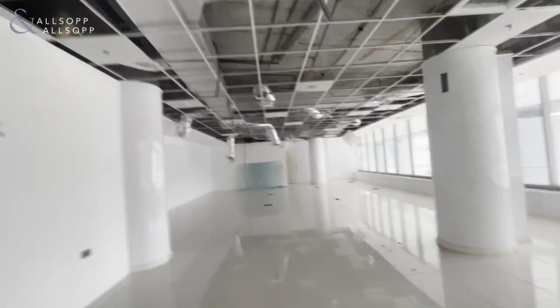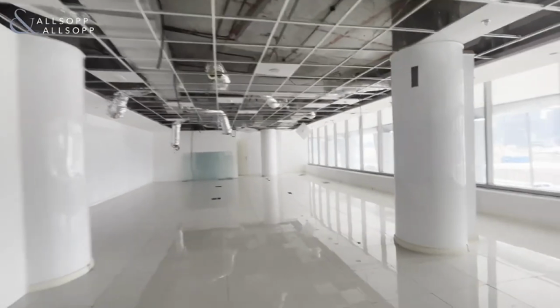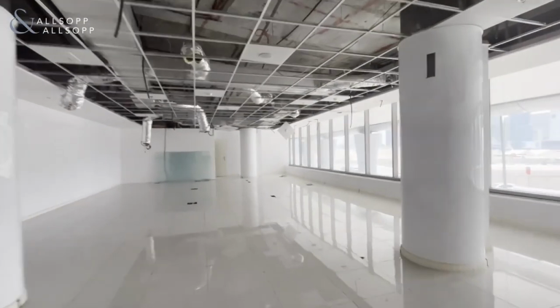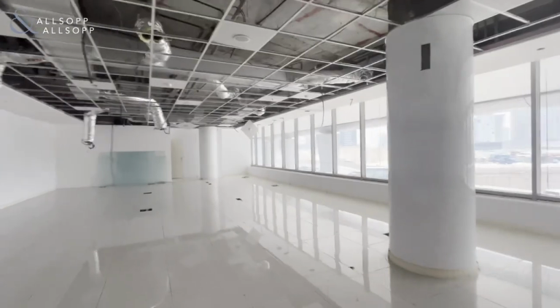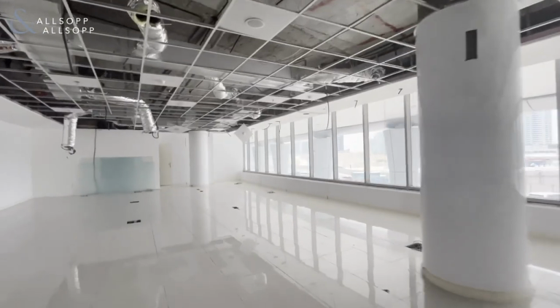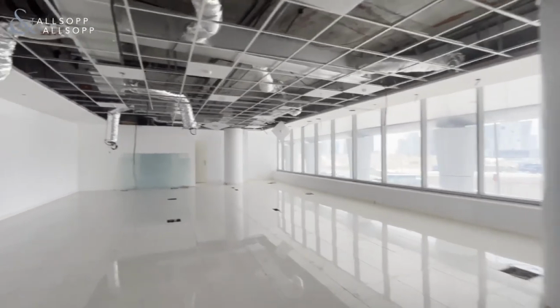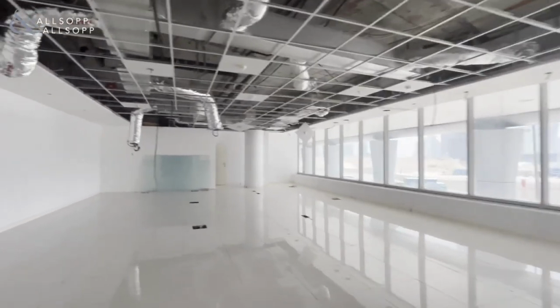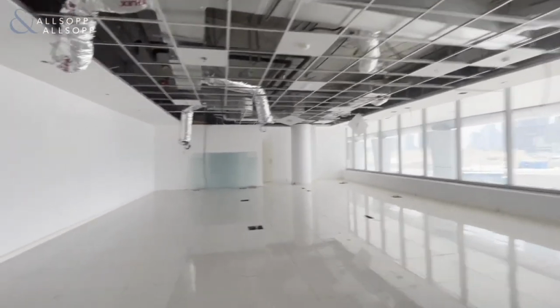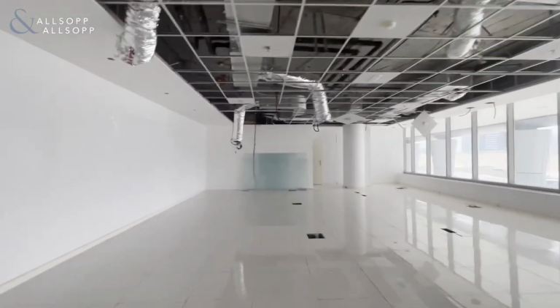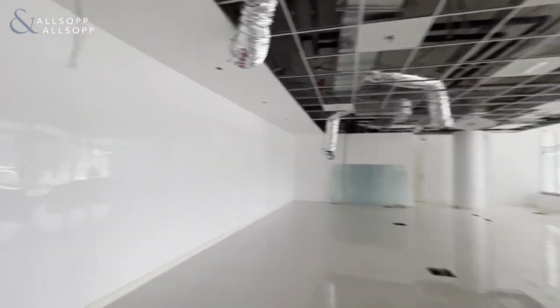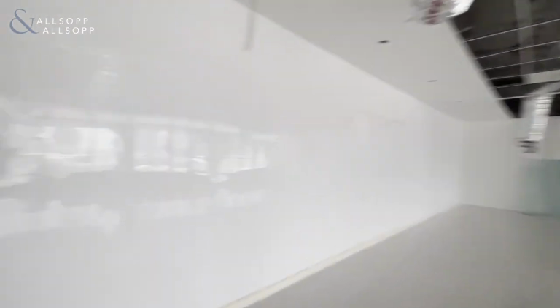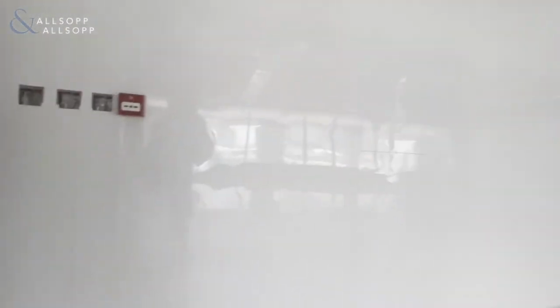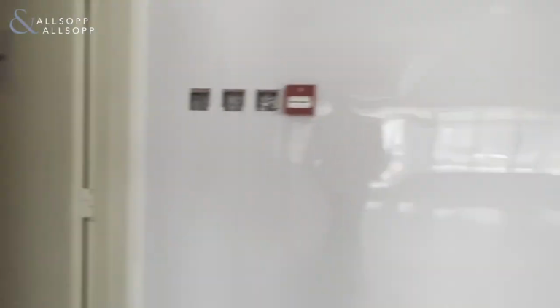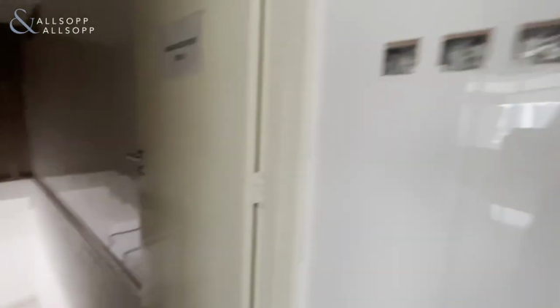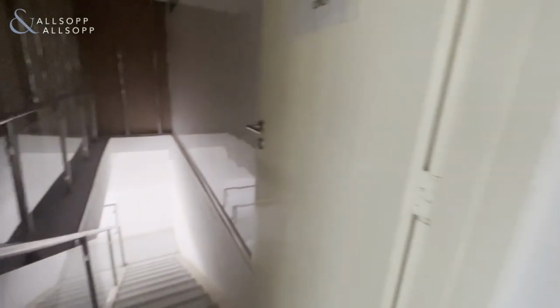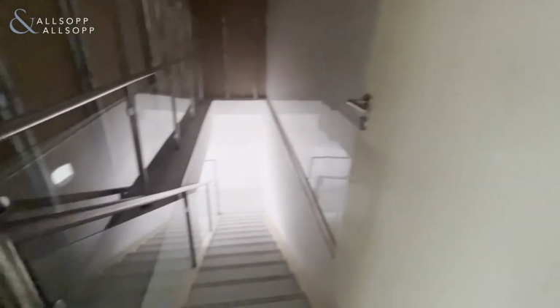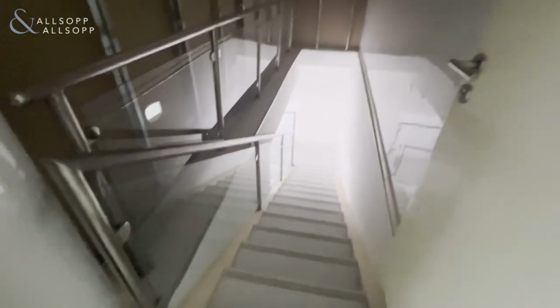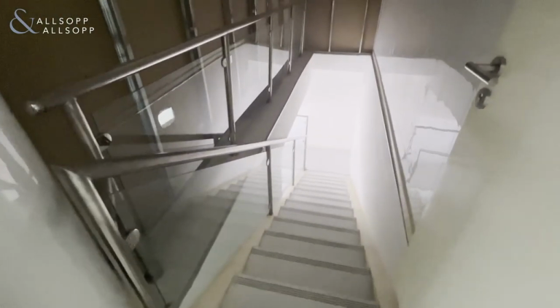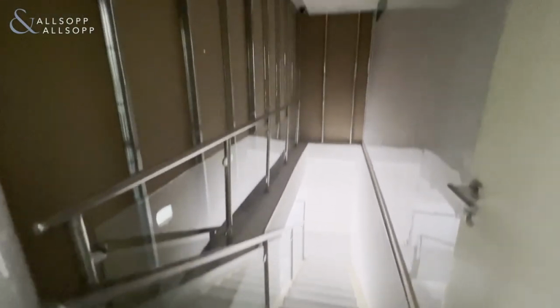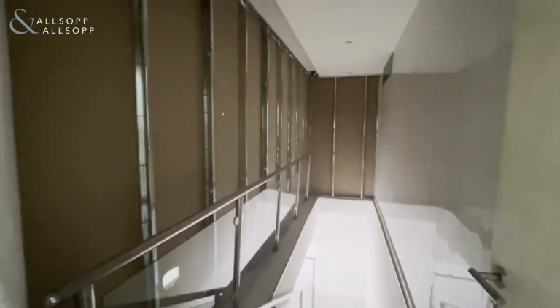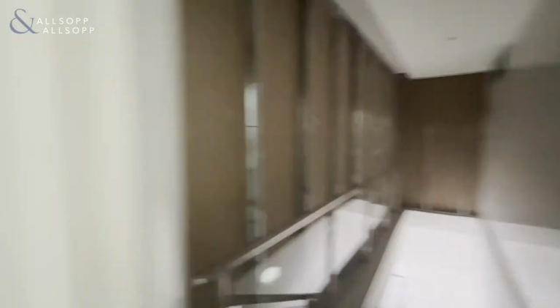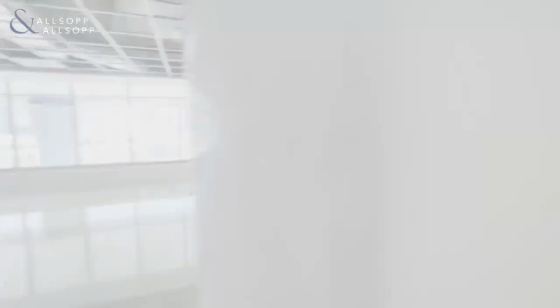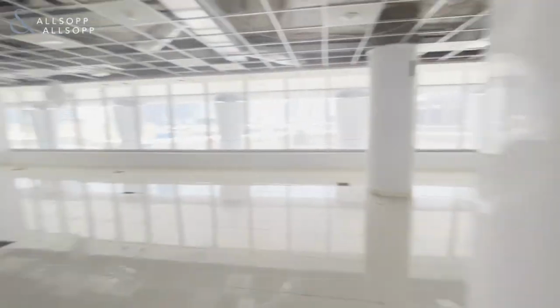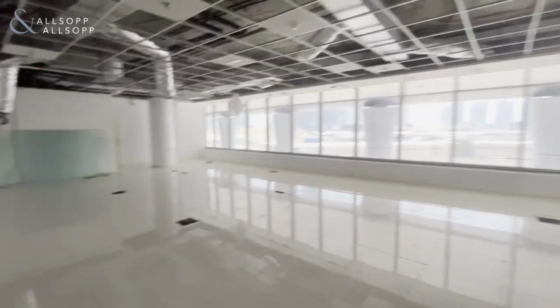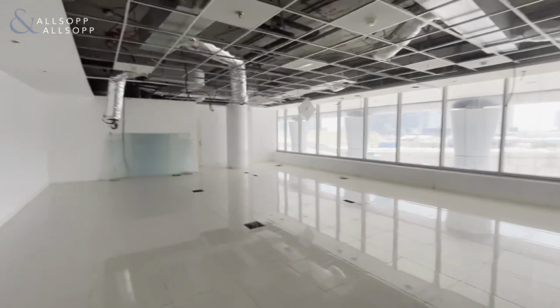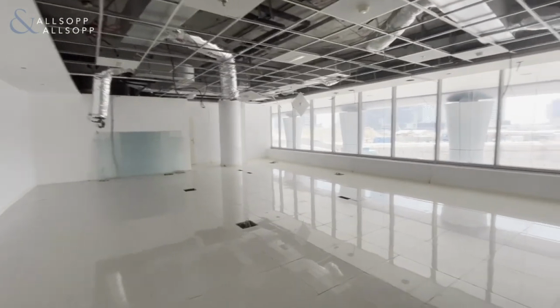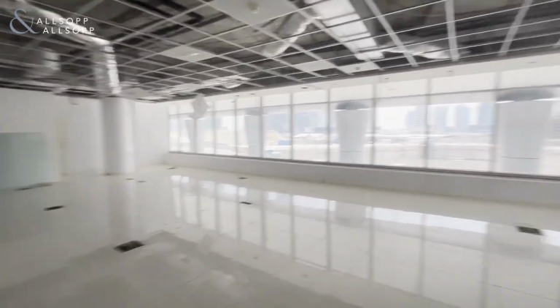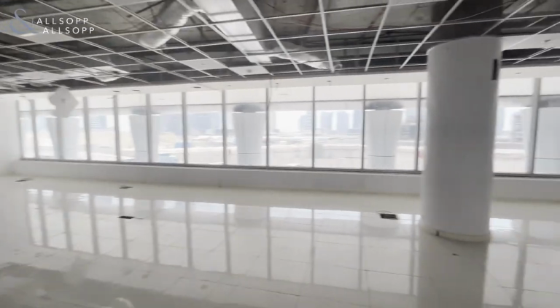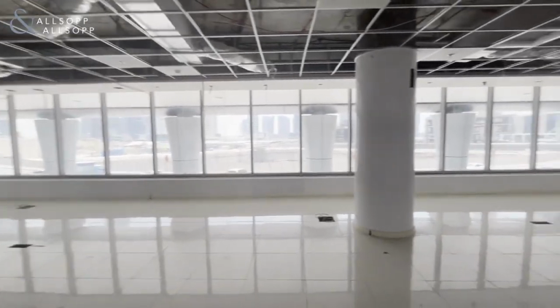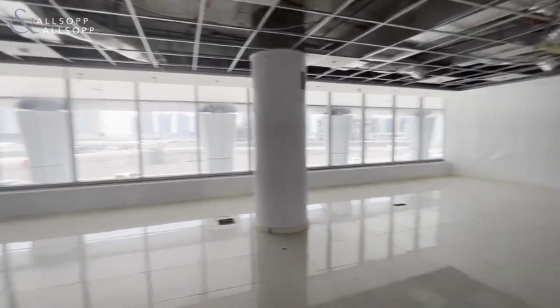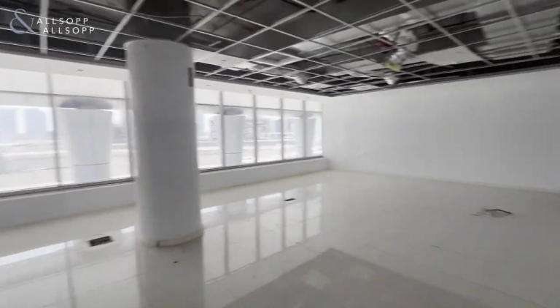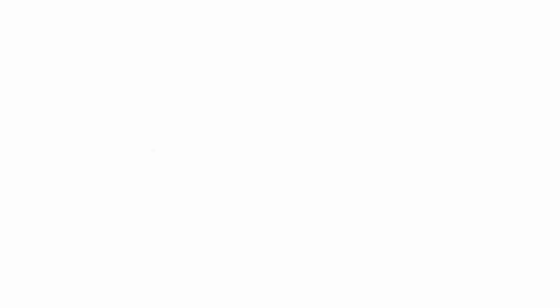It is a perfect location for retail space. This, ideally and previously, was used as an office space, directly above the retail store directly below. If you are interested, please give me a call or WhatsApp and we'll arrange a viewing for you straight away.